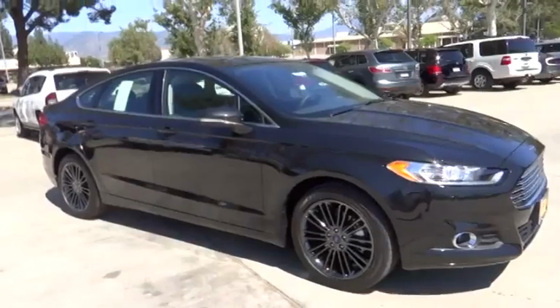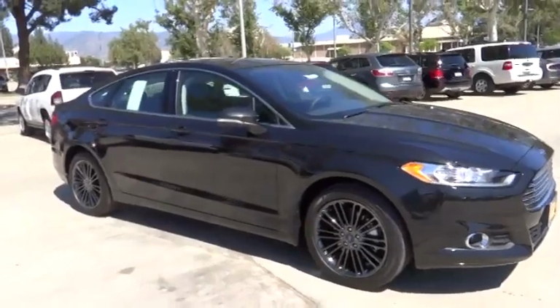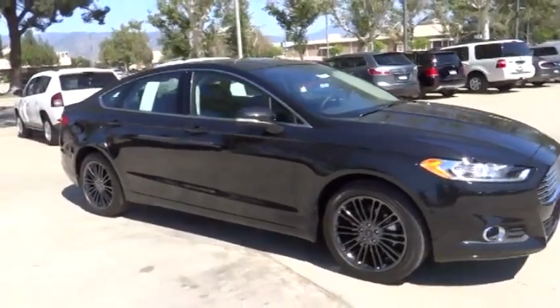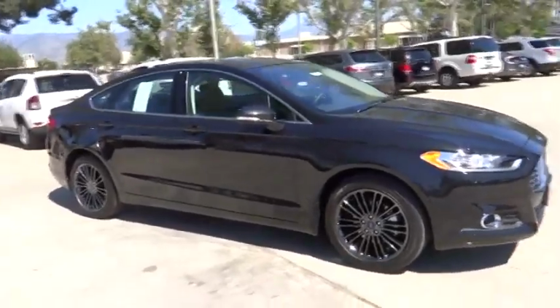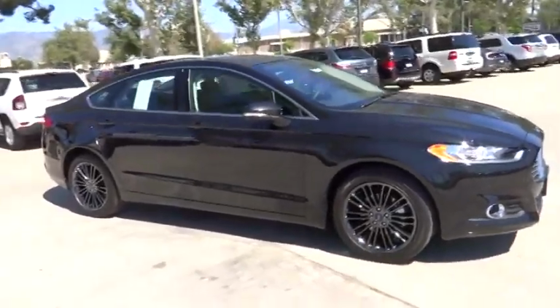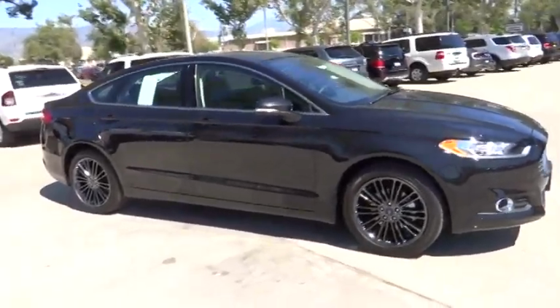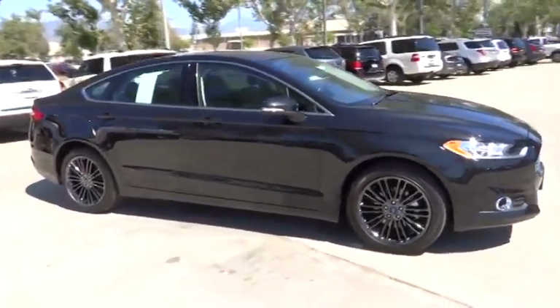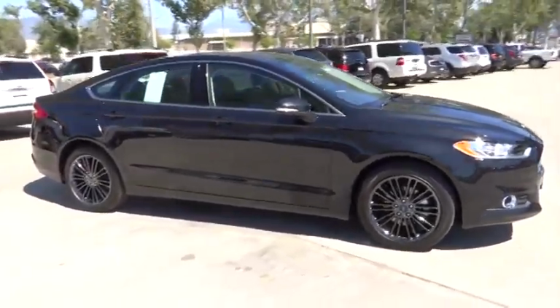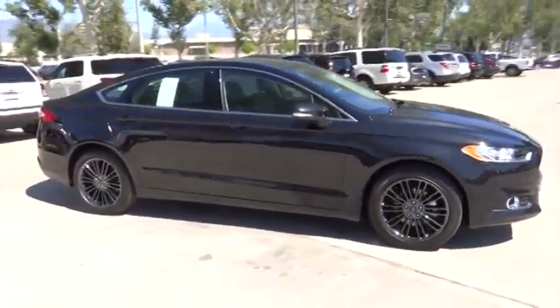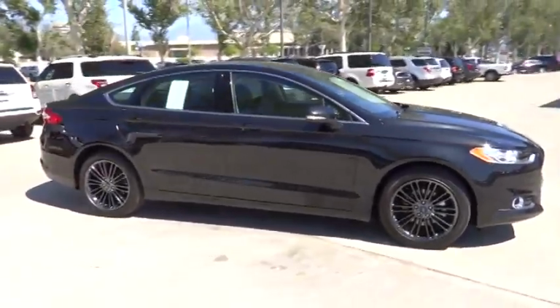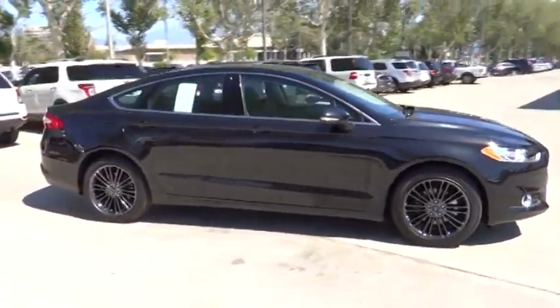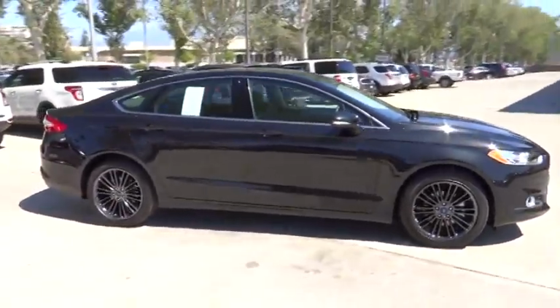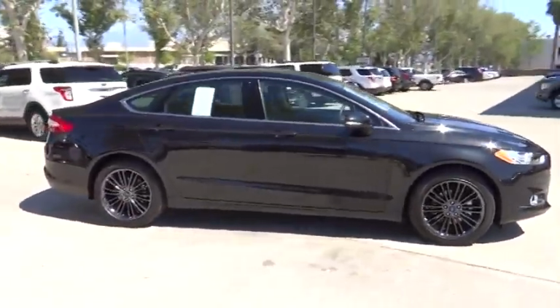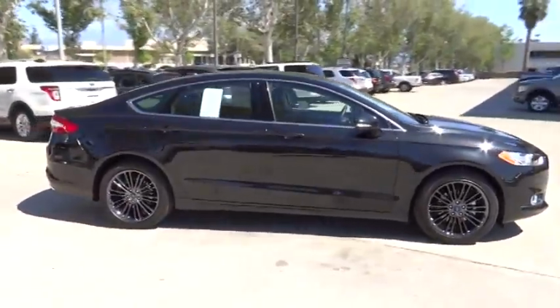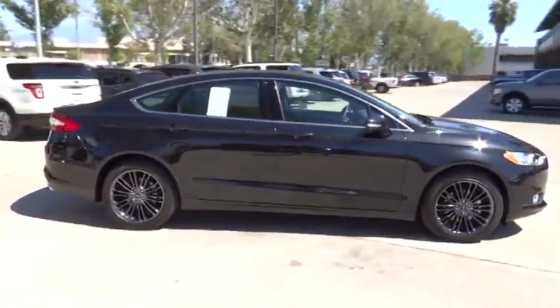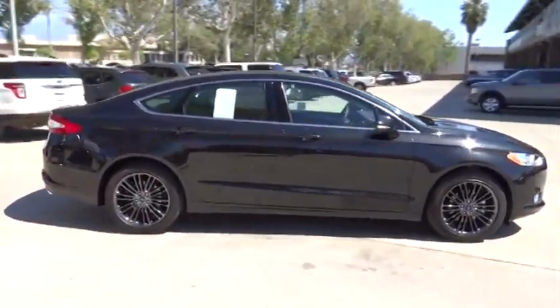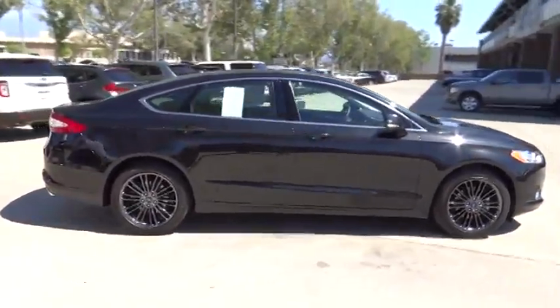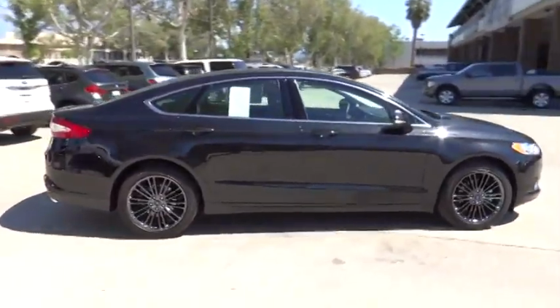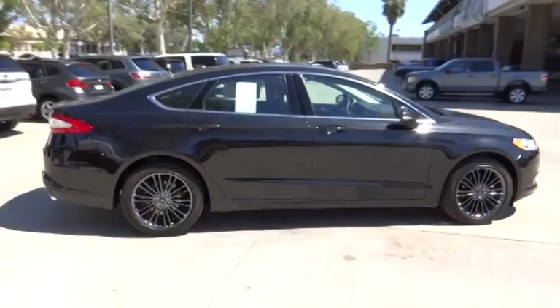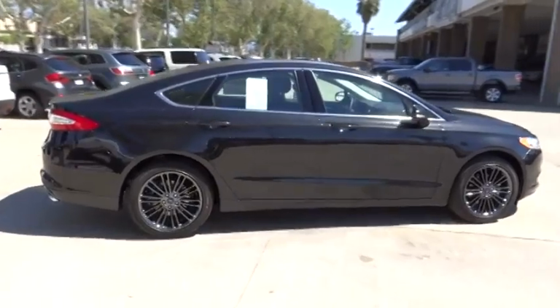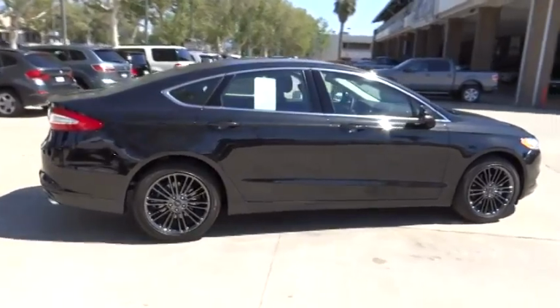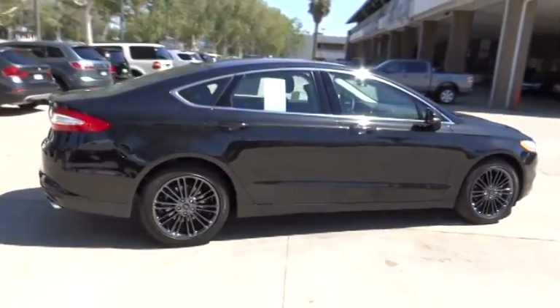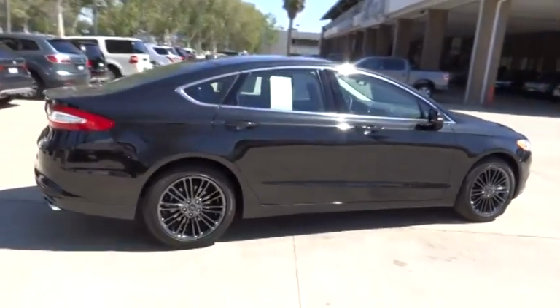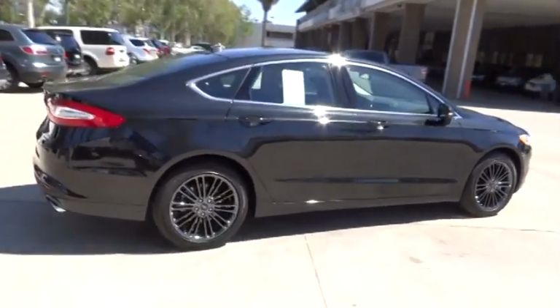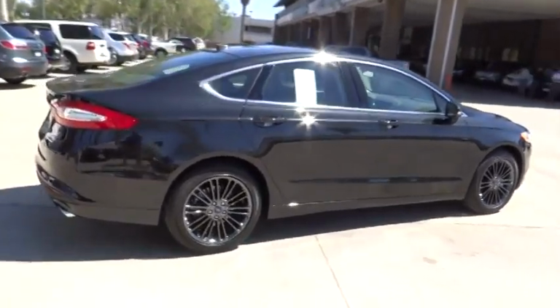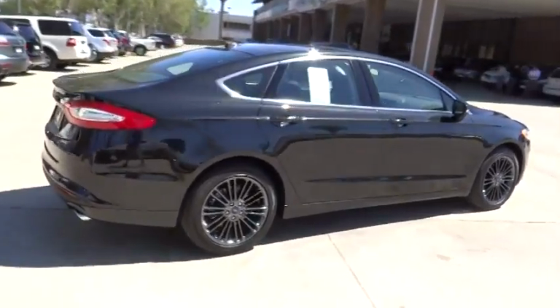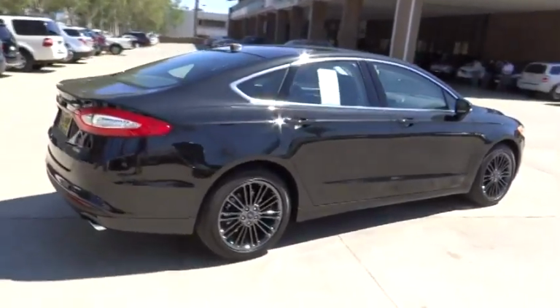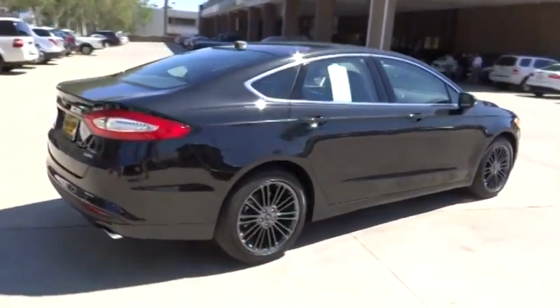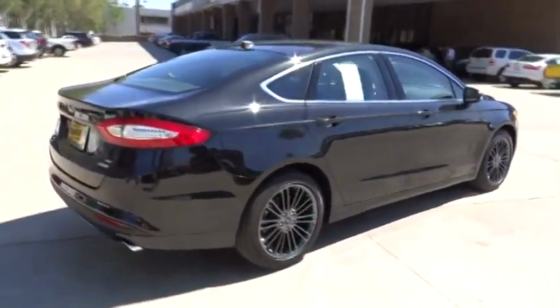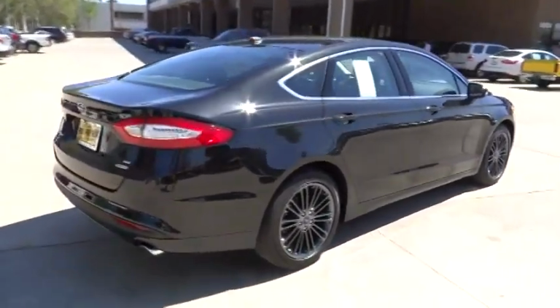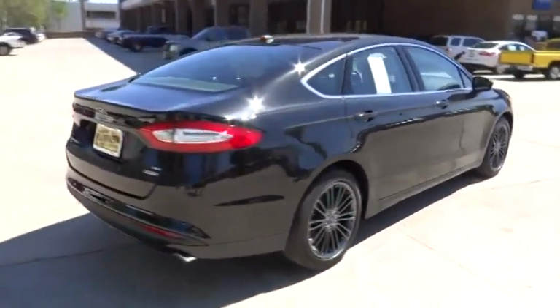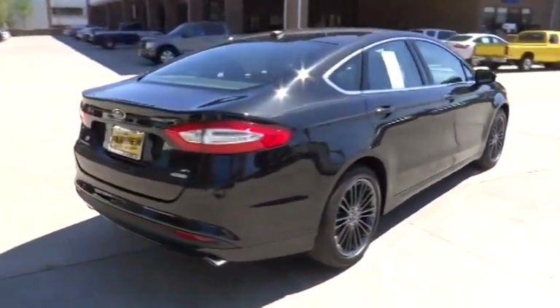The 2014 Fusion. You can have both impressive power and great economy in a Fusion. Here are some of this vehicle's great options.